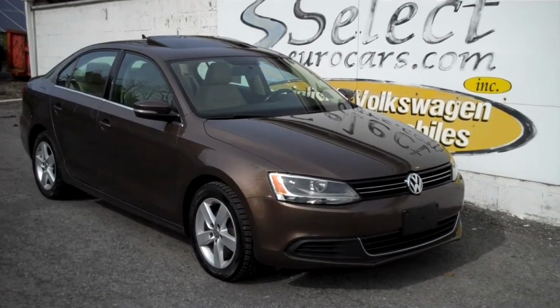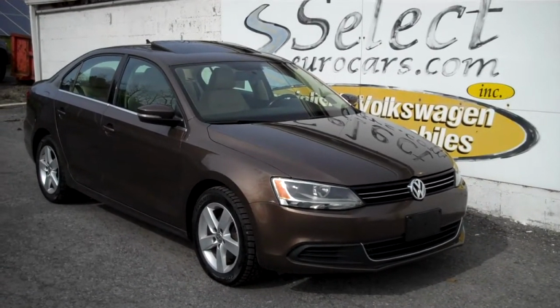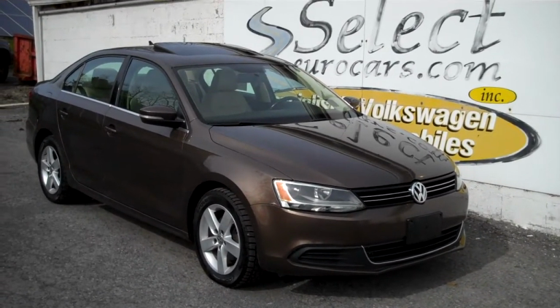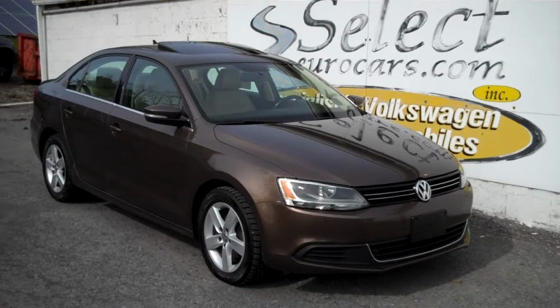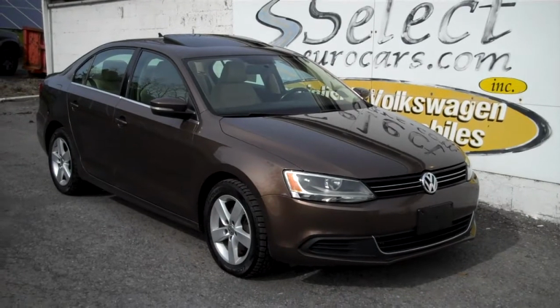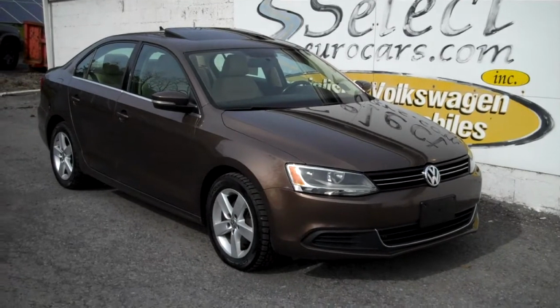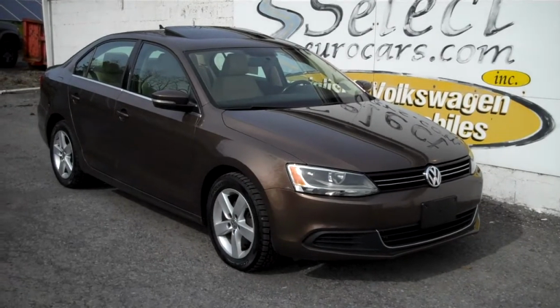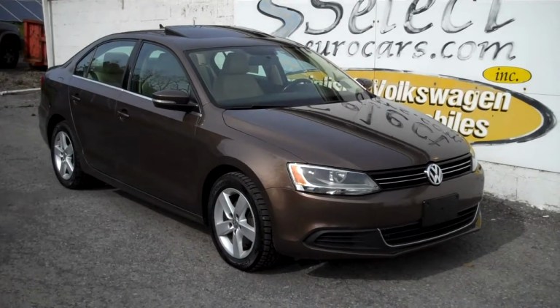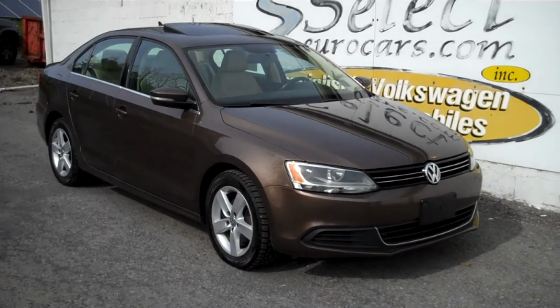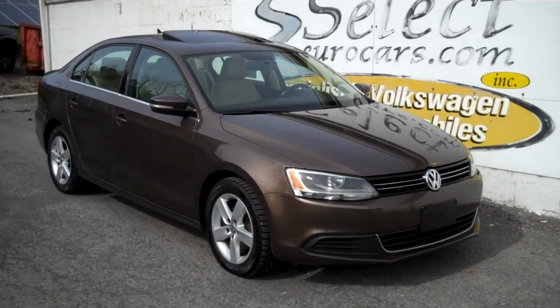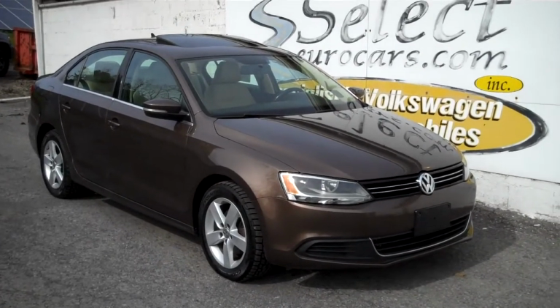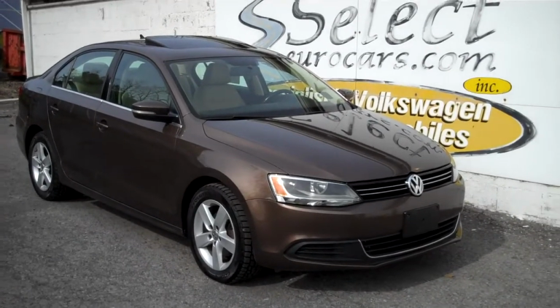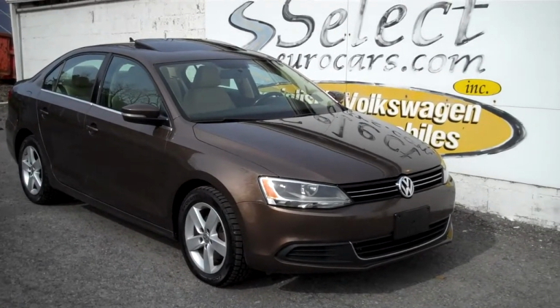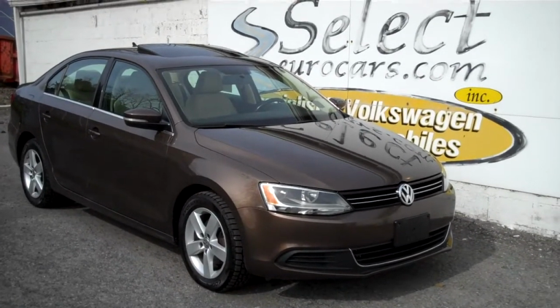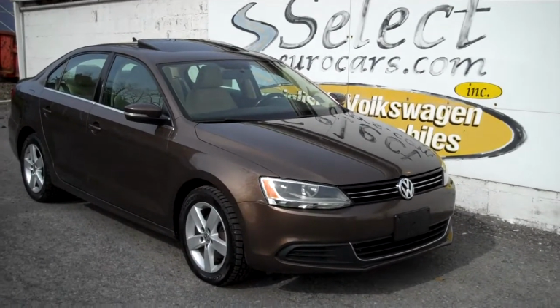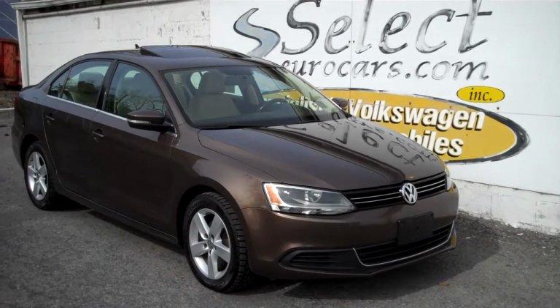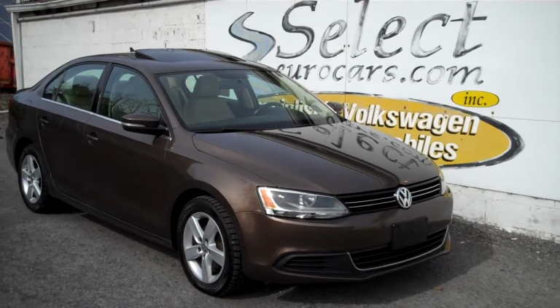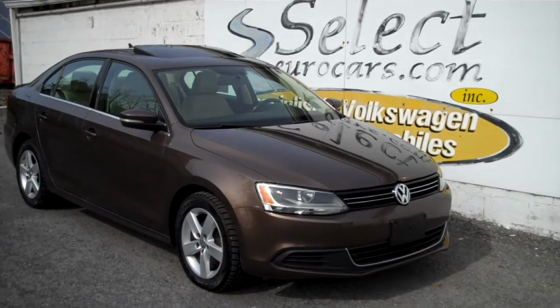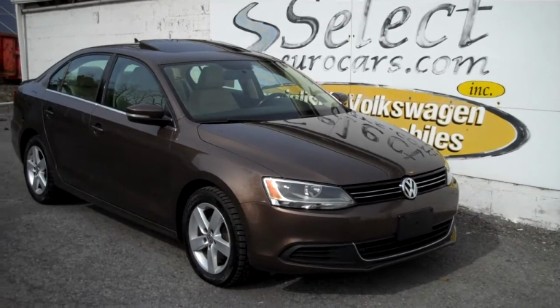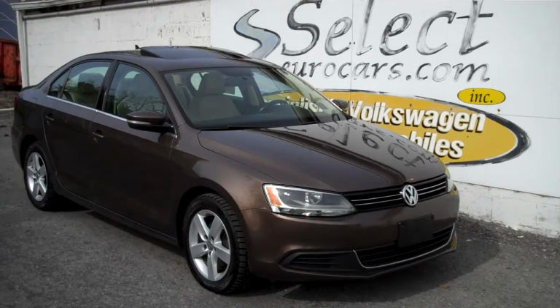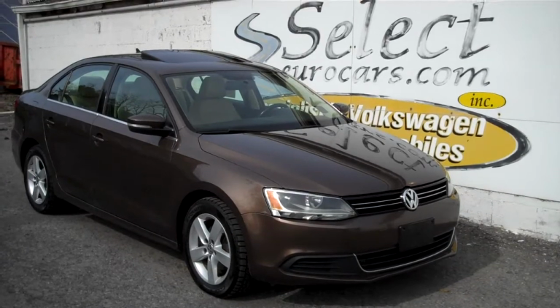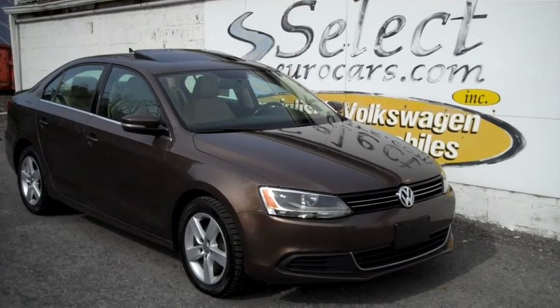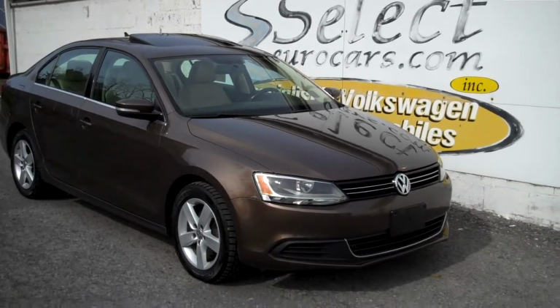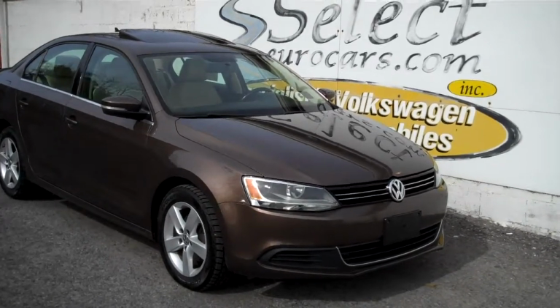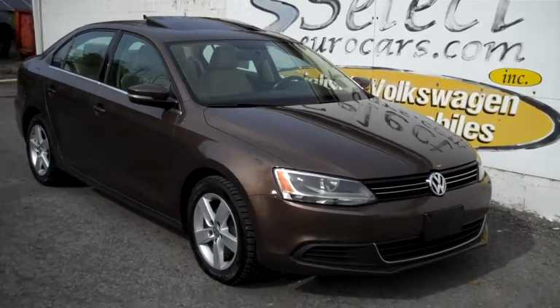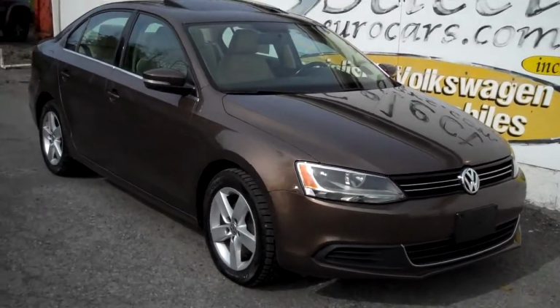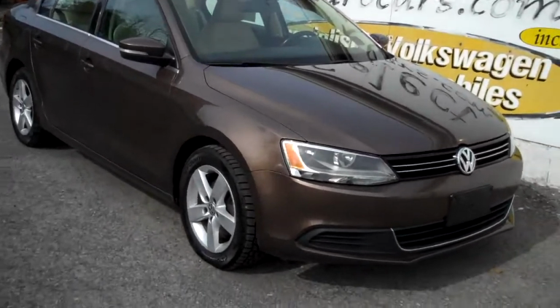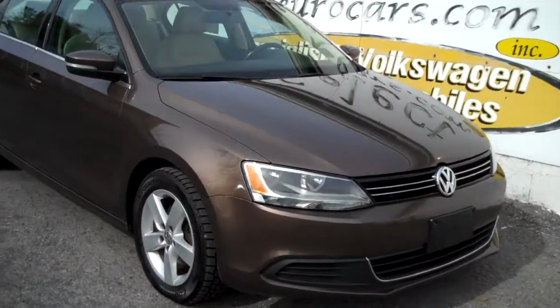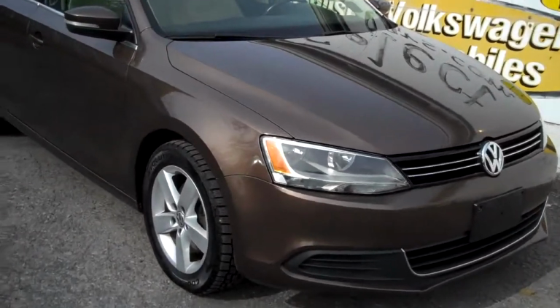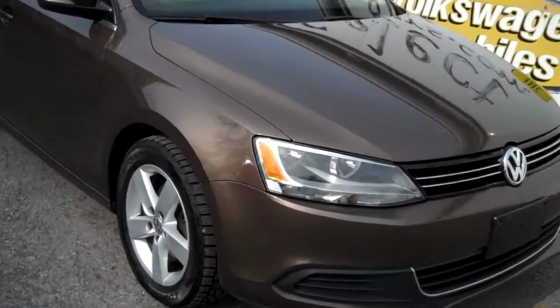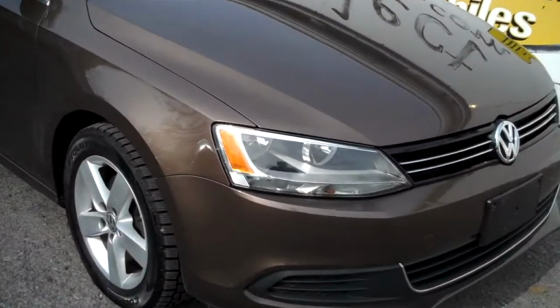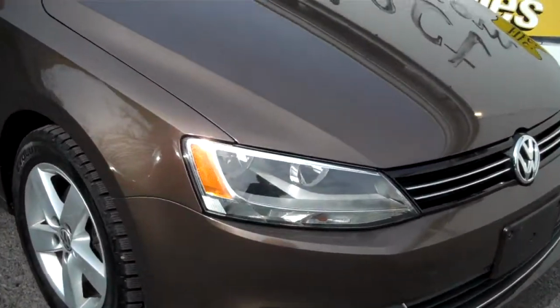We're open 7 days a week. Our dealership sold this vehicle right after it had the software update, new cat, and everything done under the emissions laws, so it's perfectly legal.